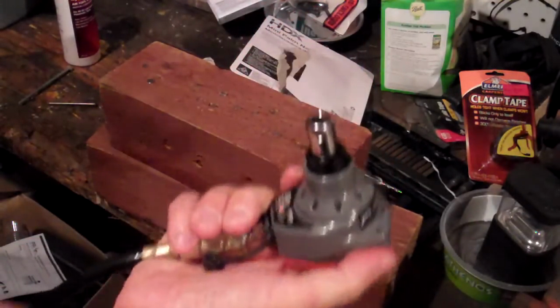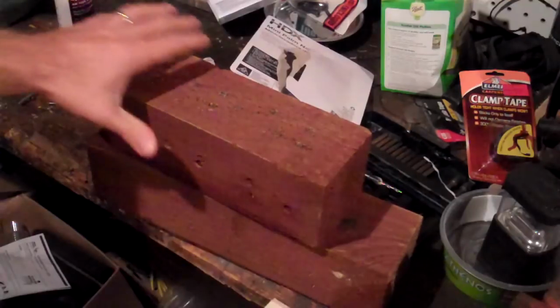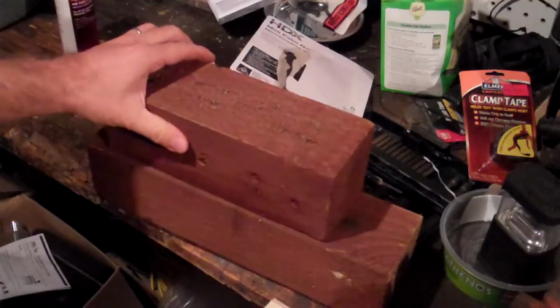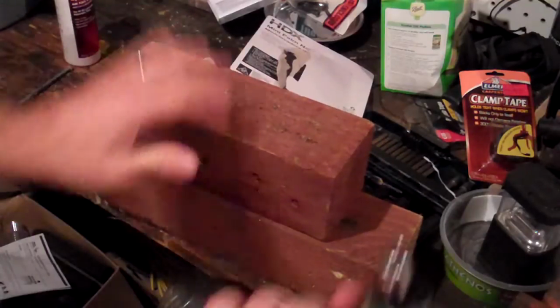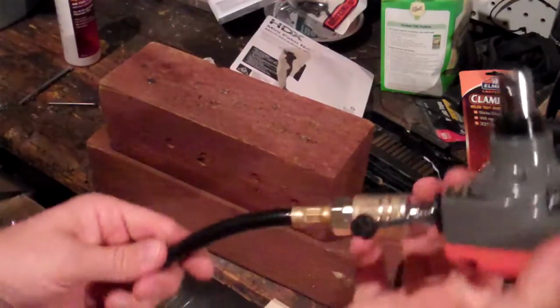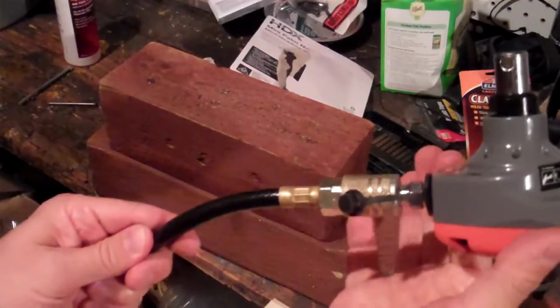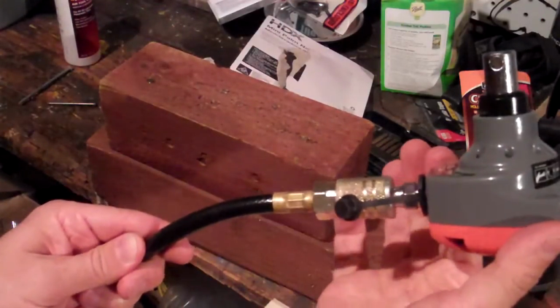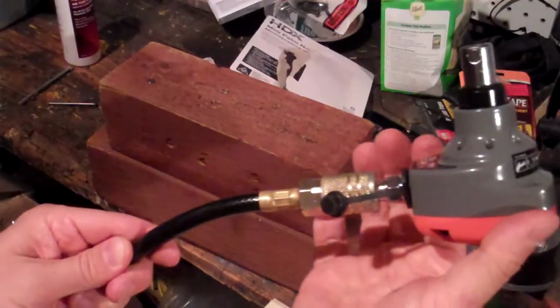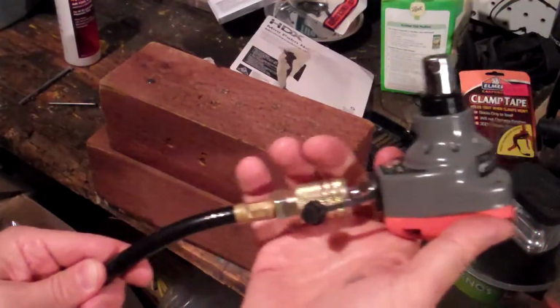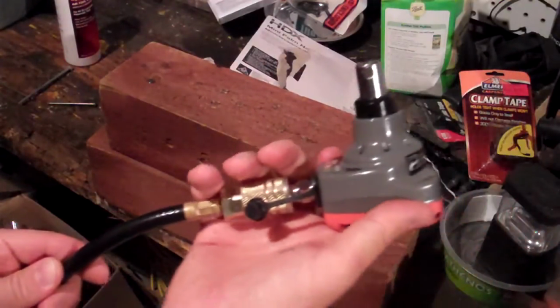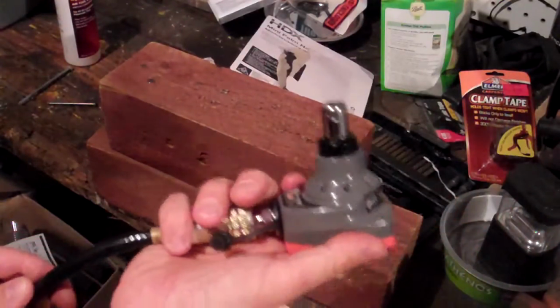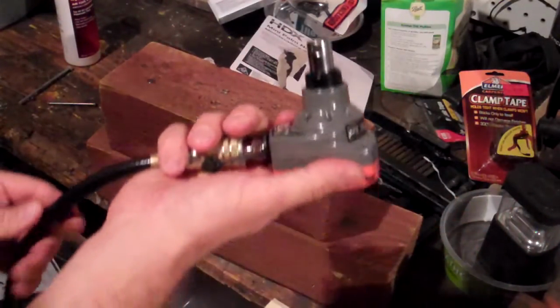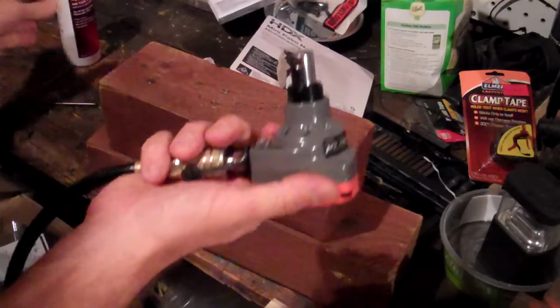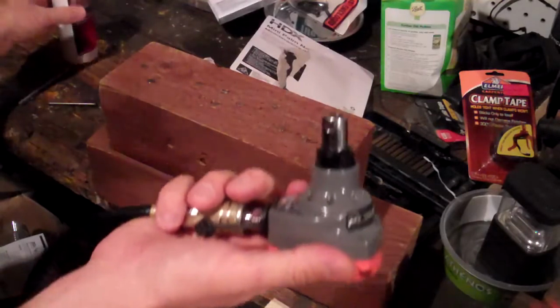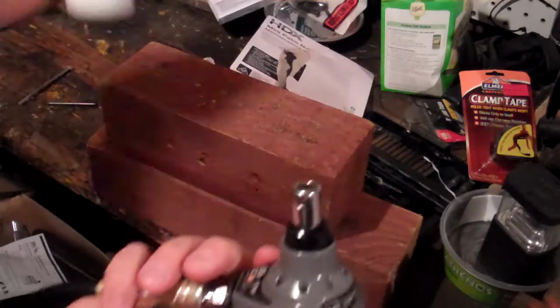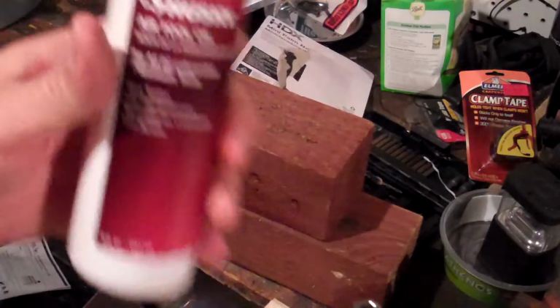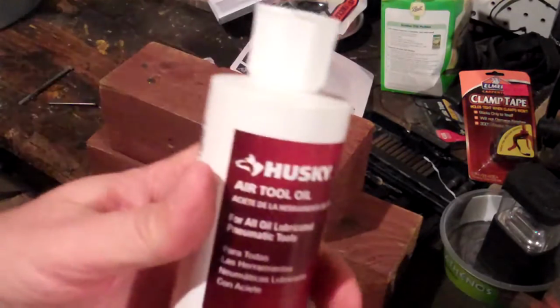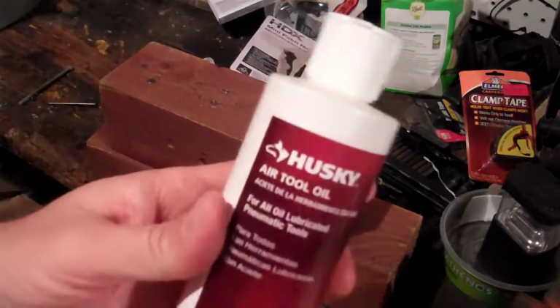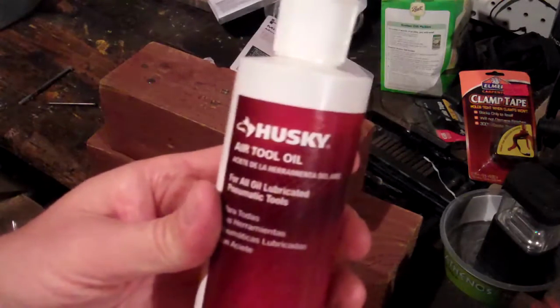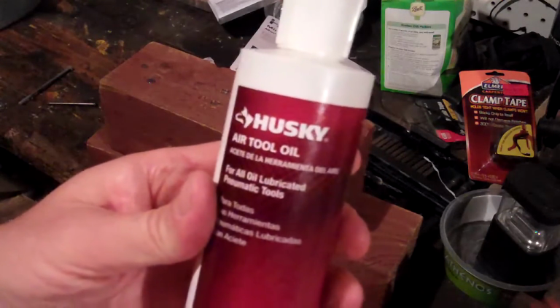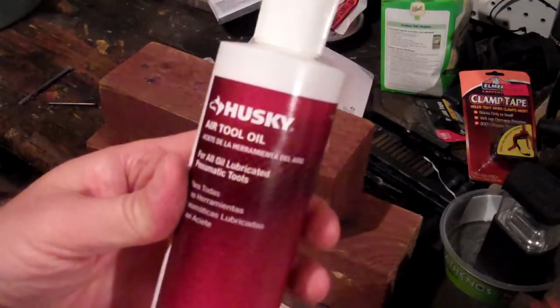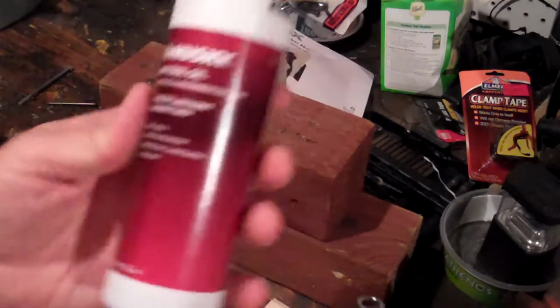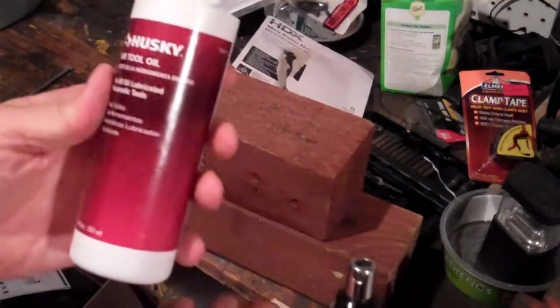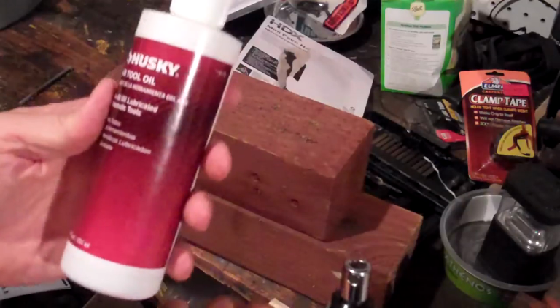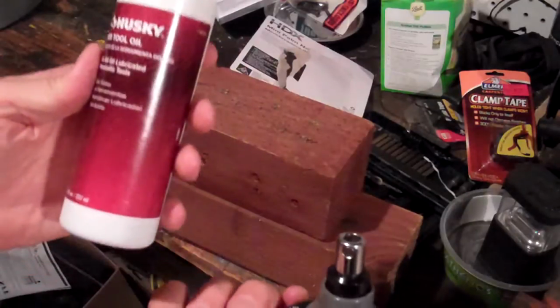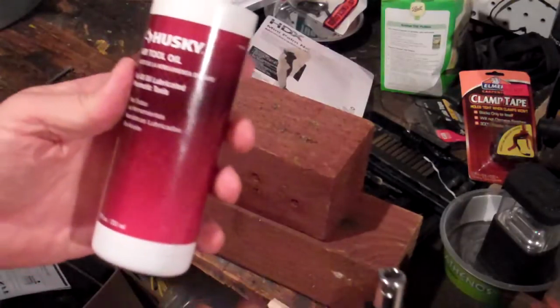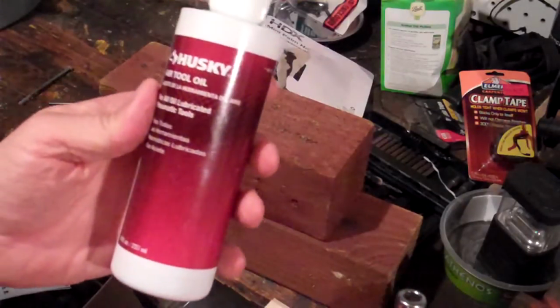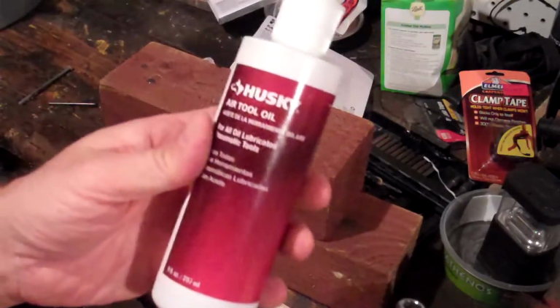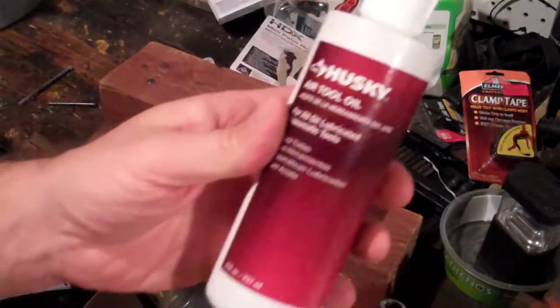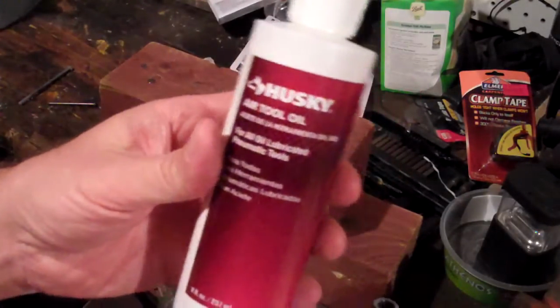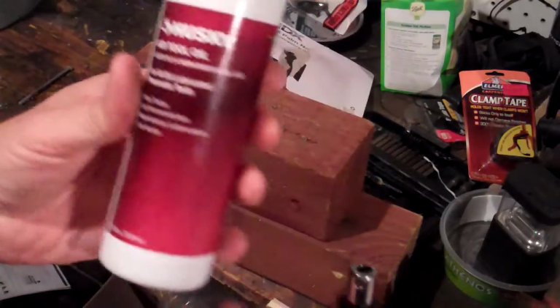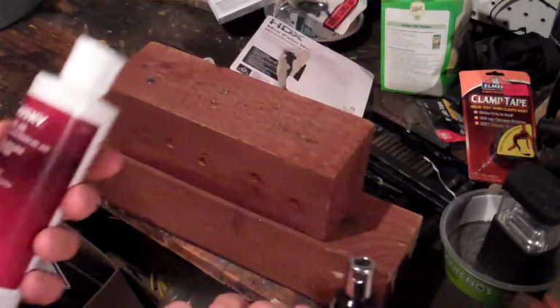I've got a board set out here, and I already have my nailer set up with my air compressor. I'll point out a couple things about it before I start. If you do pick it up, make sure you pick up some air tool oil. I use Husky — brand doesn't really matter too much to me, I've just had good luck, and this is a pretty good price at Home Depot.